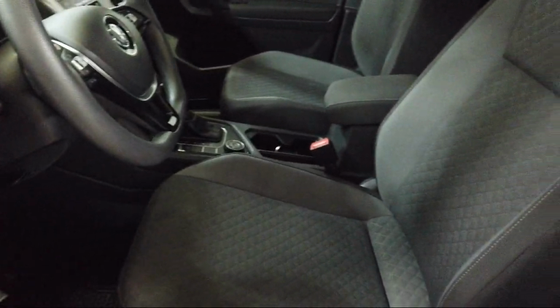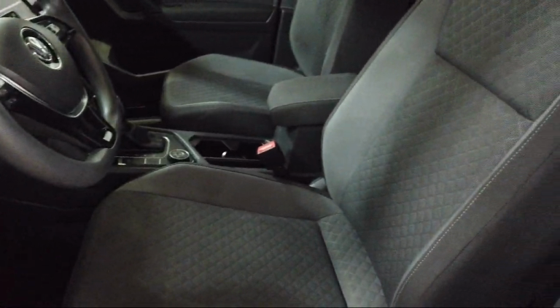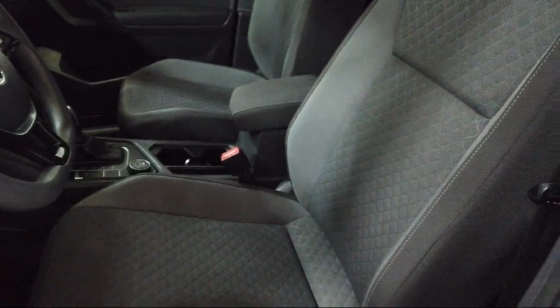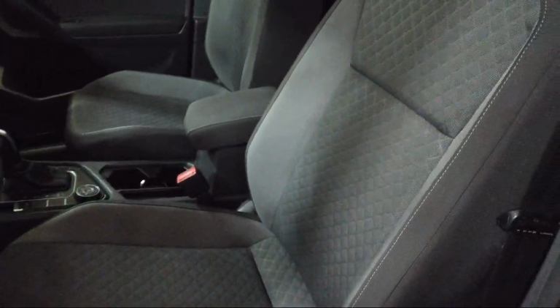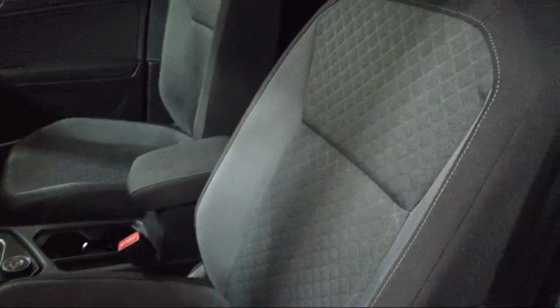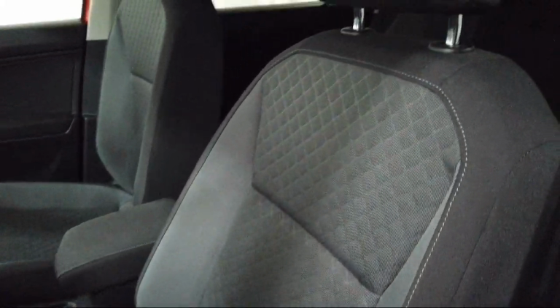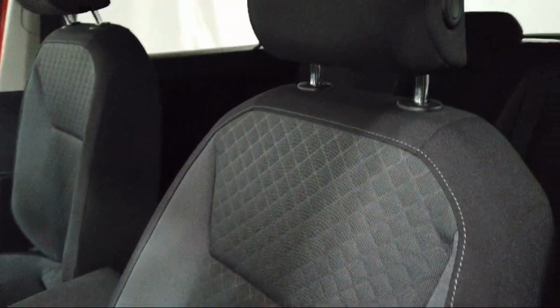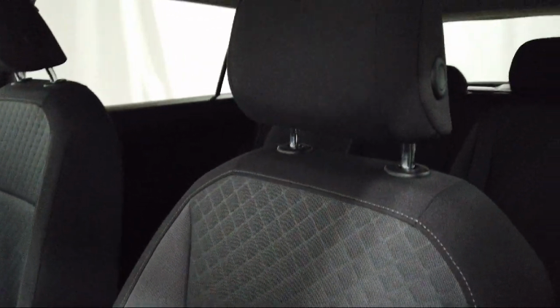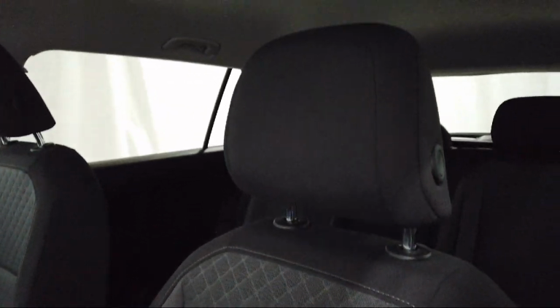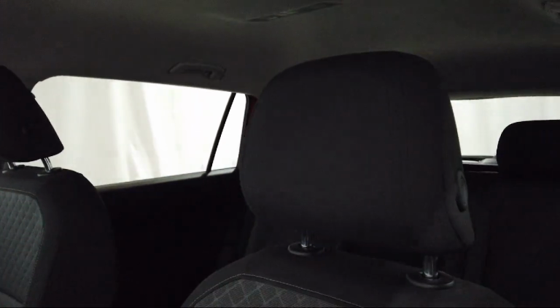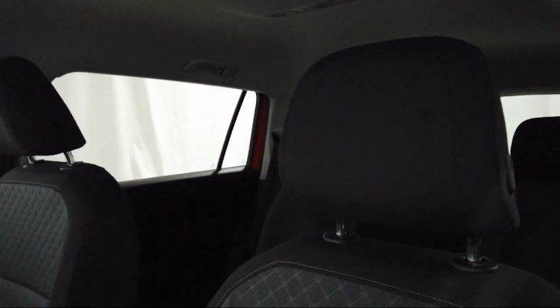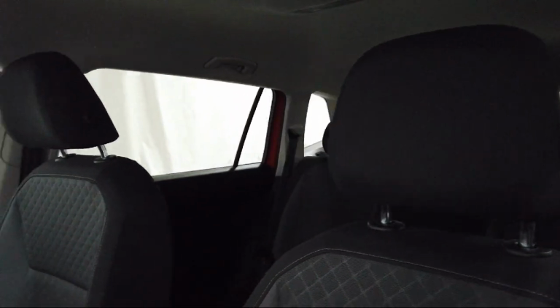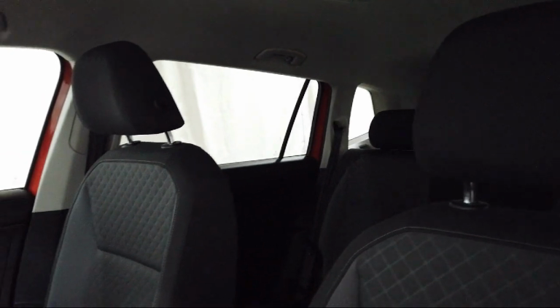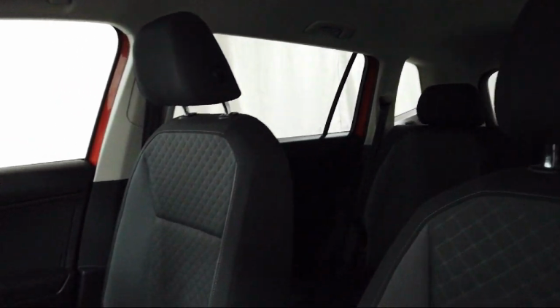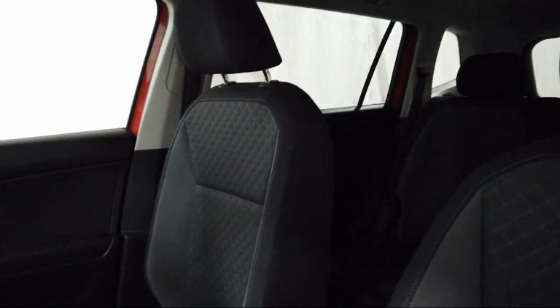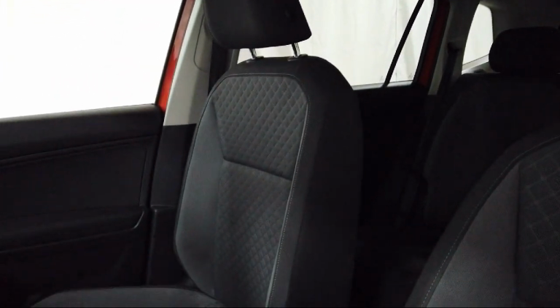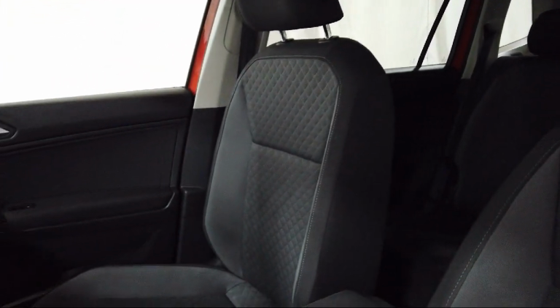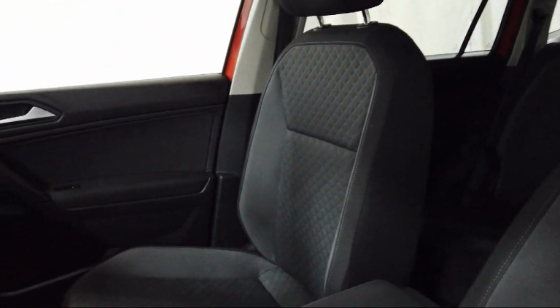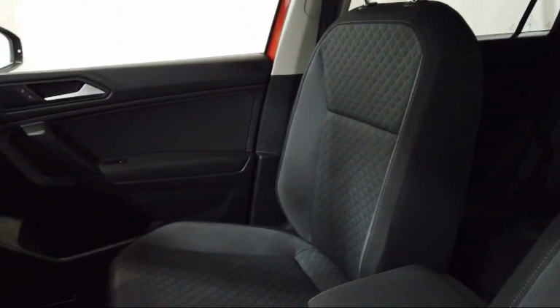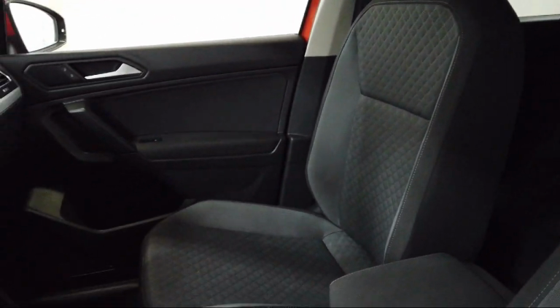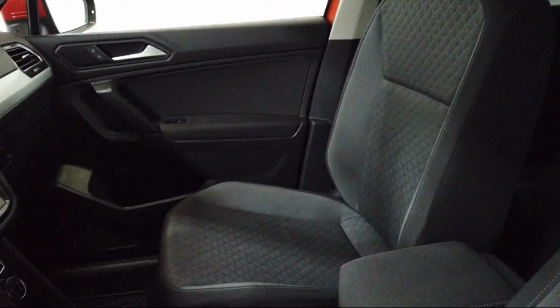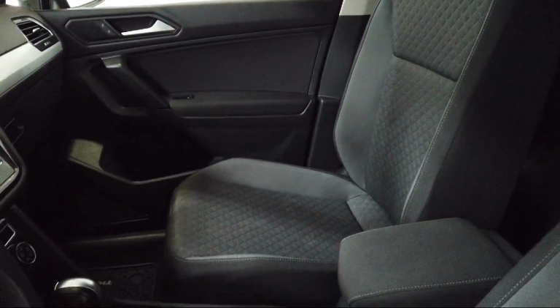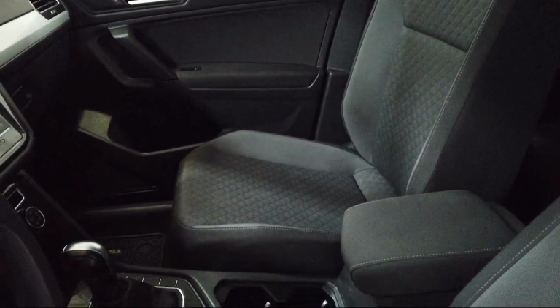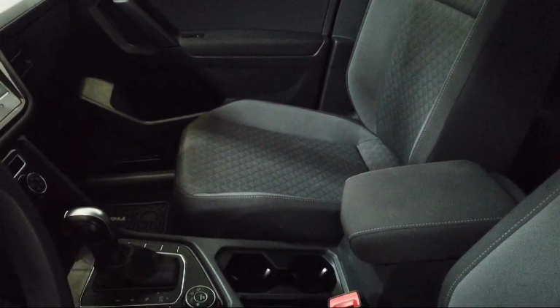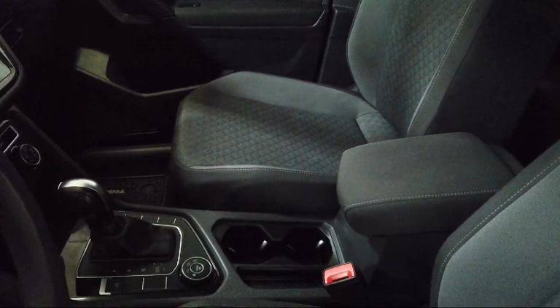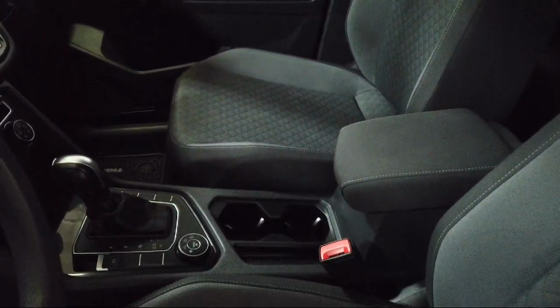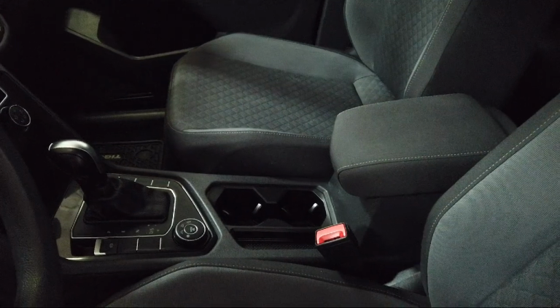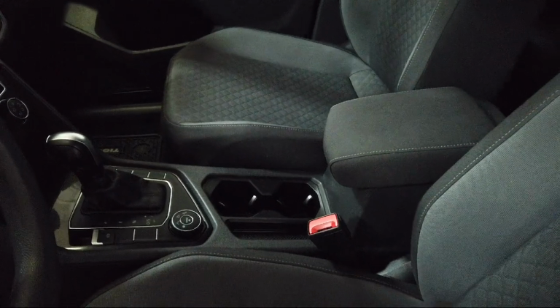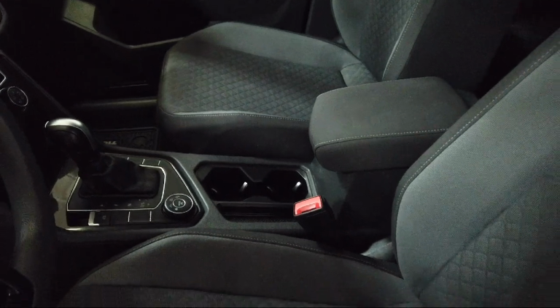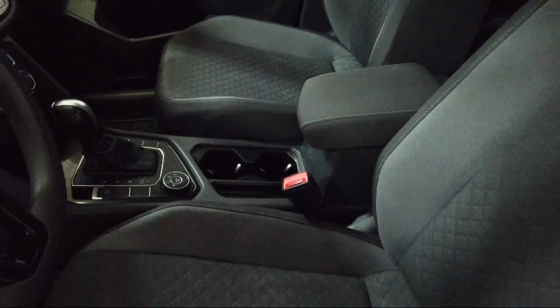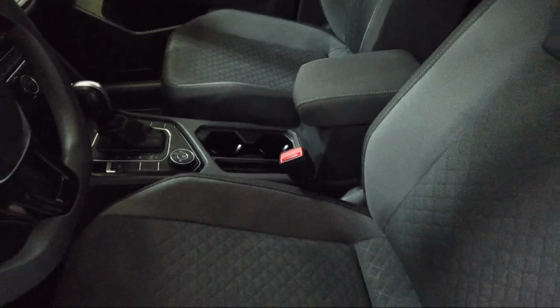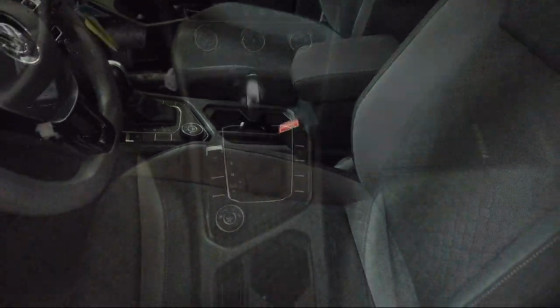Audi Bozeman operates as a best-priced dealership, which means transparency and integrity are our priority in doing business. We believe in making the car buying experience as honest and stress-free as possible.